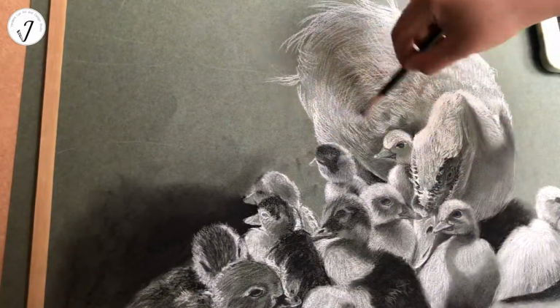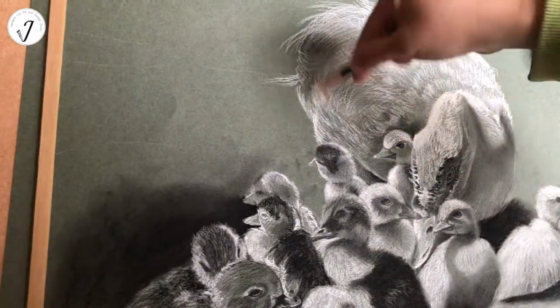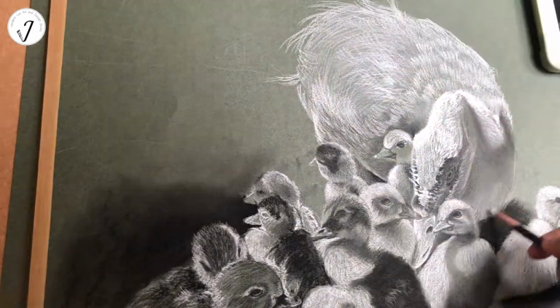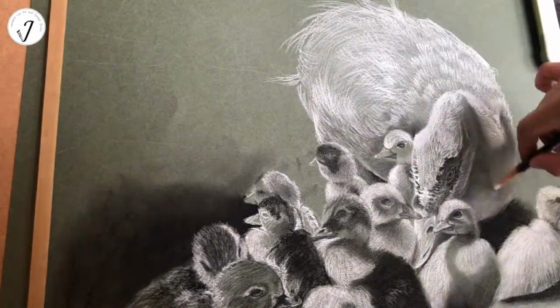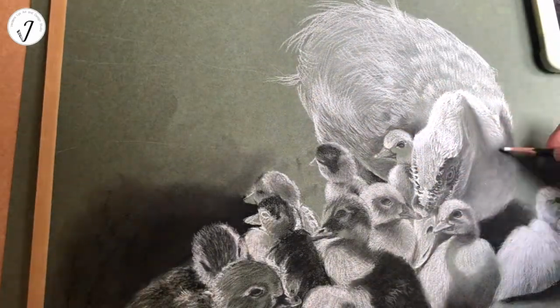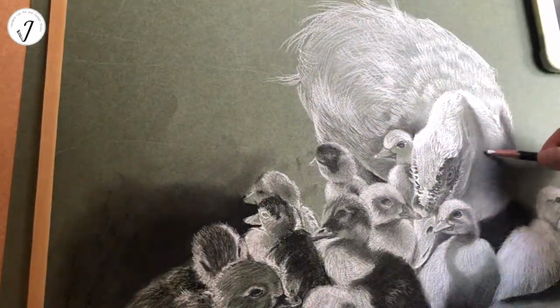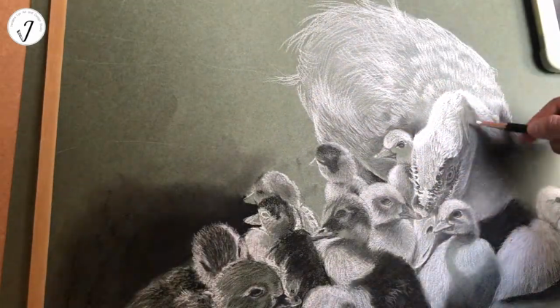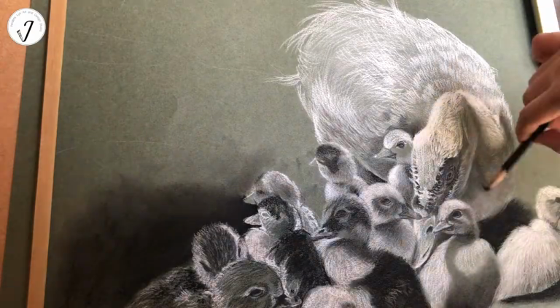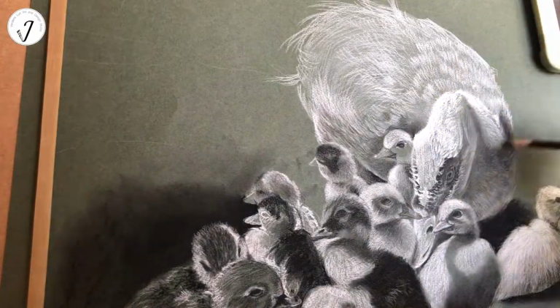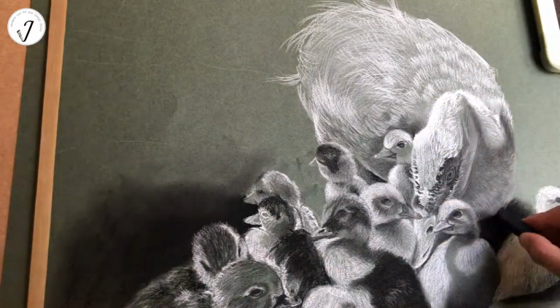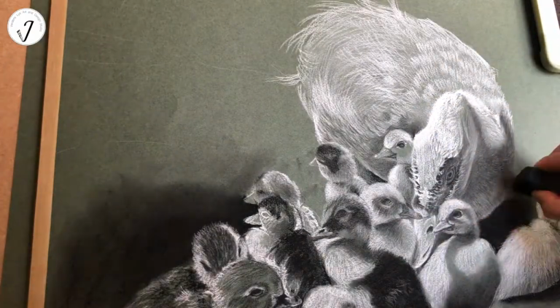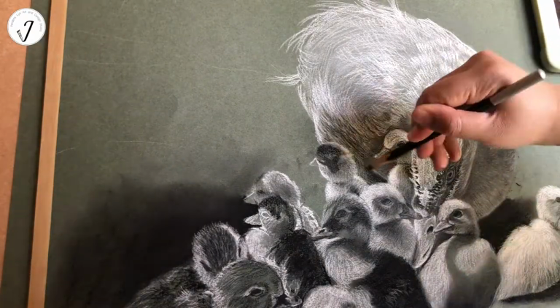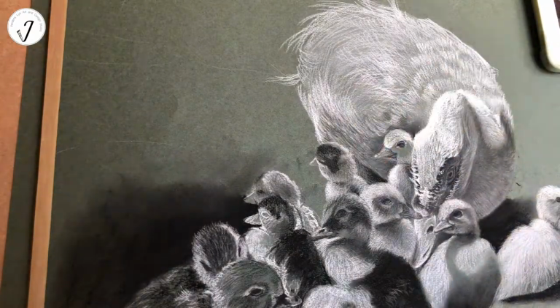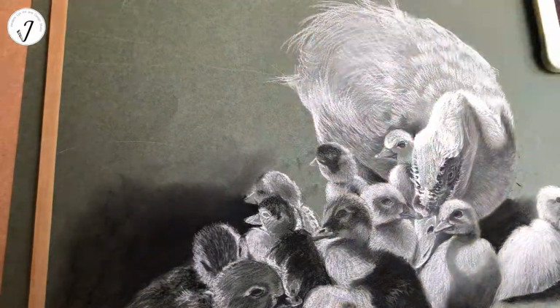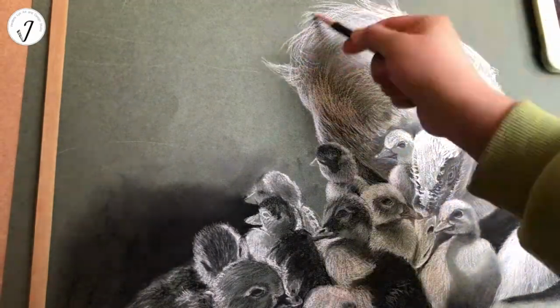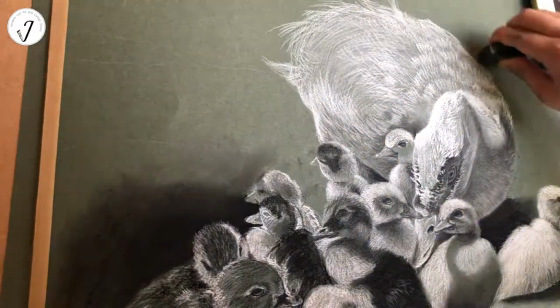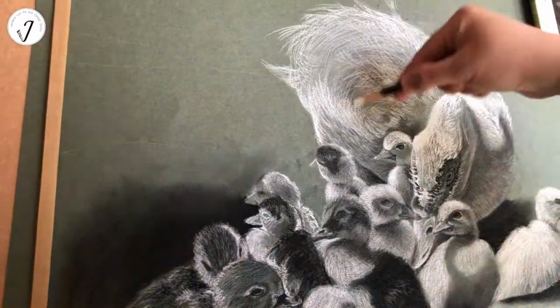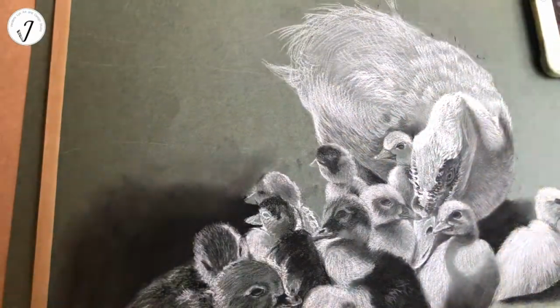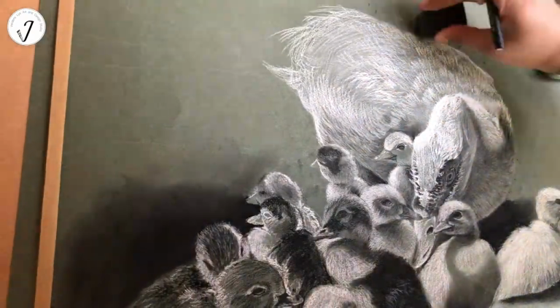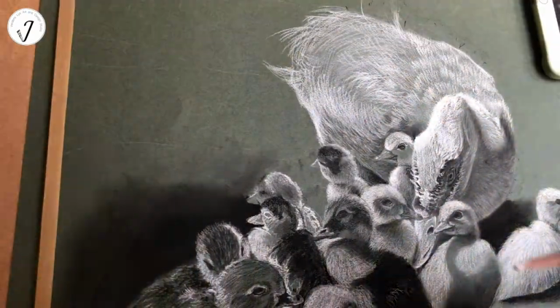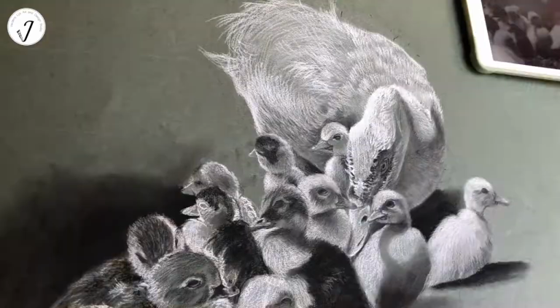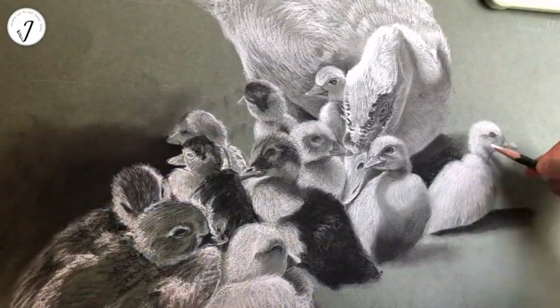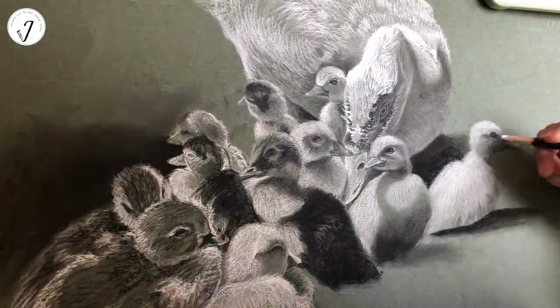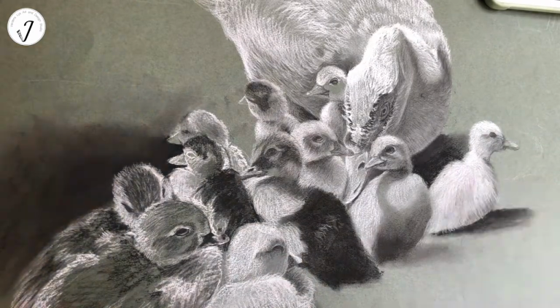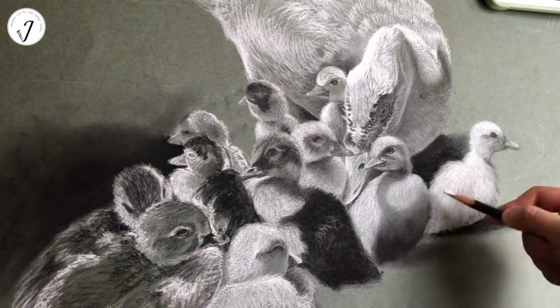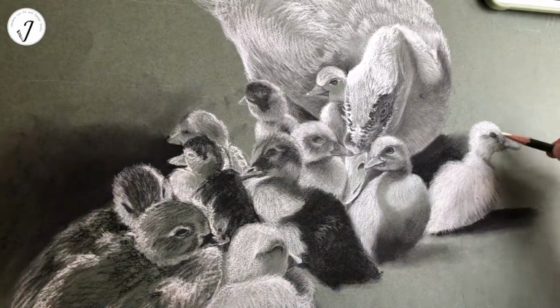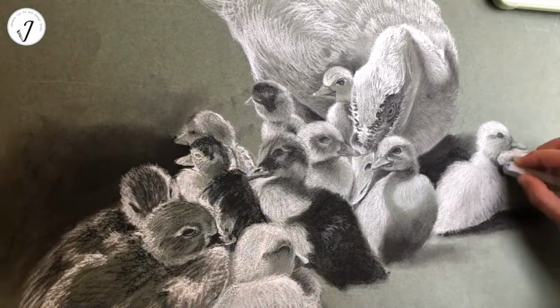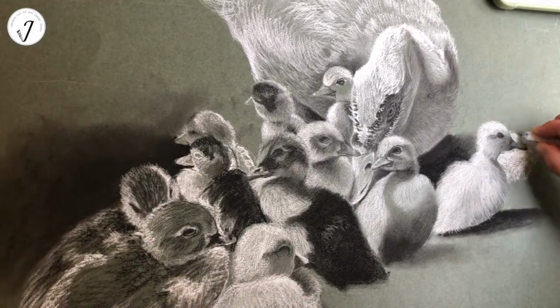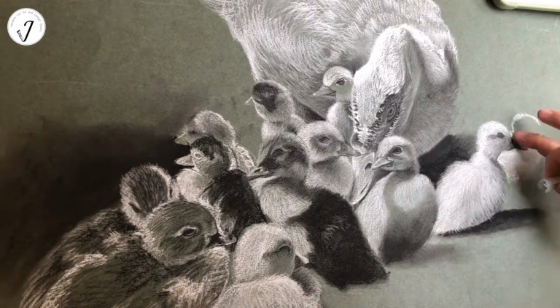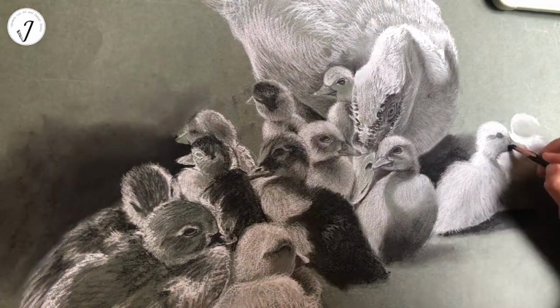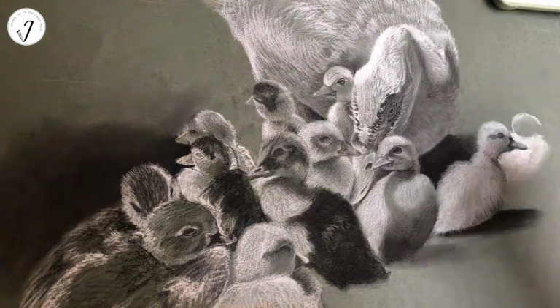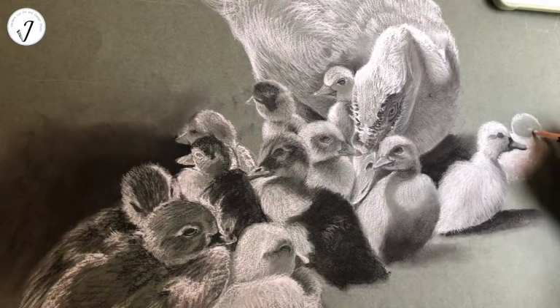Females are more vocal than males. Male Muscovy ducks hiss more than females. They love to eat bread as a treat.